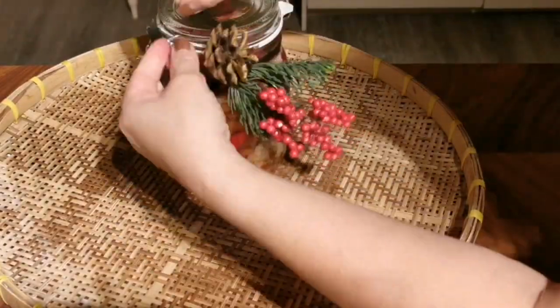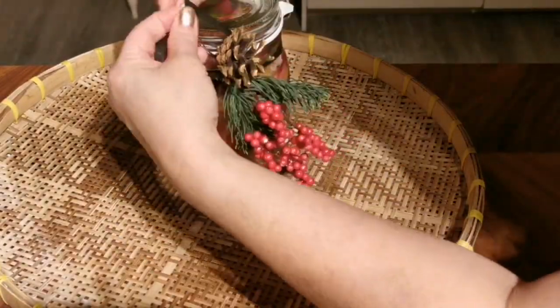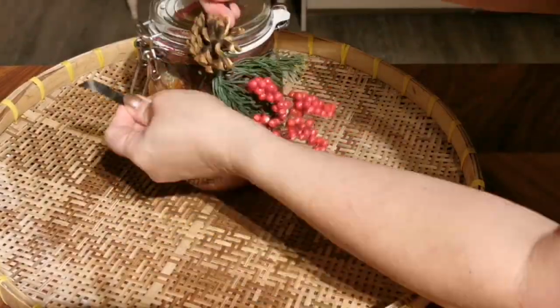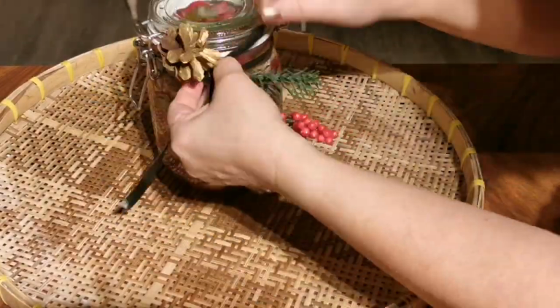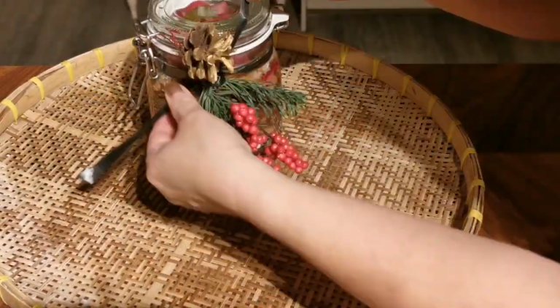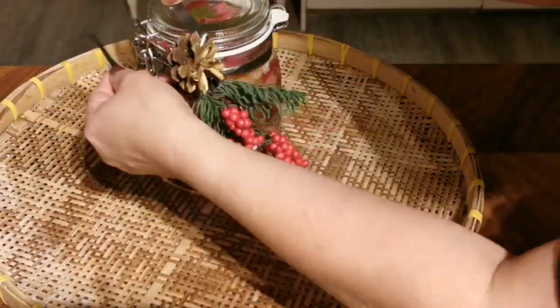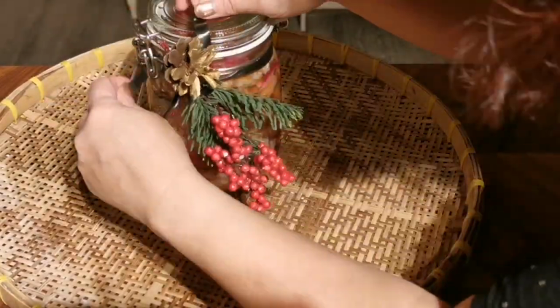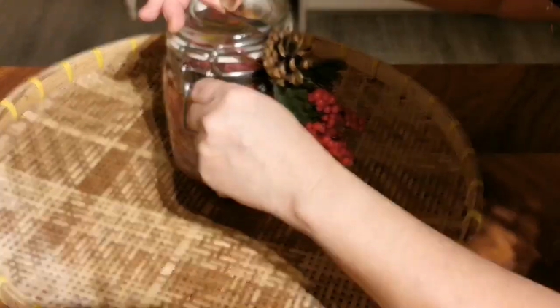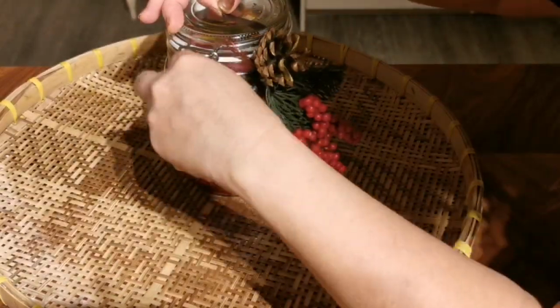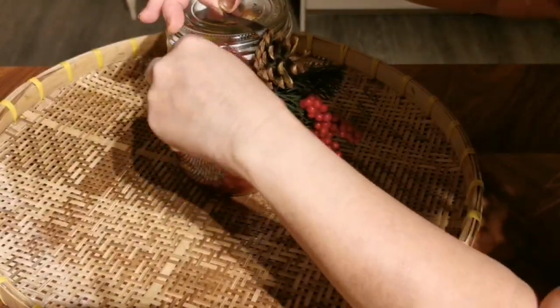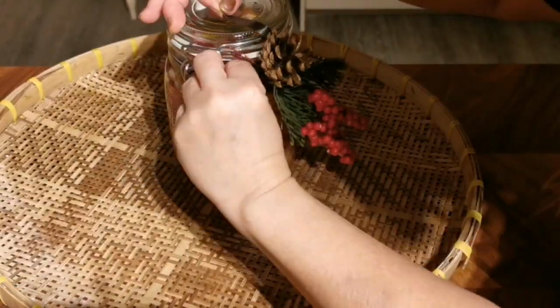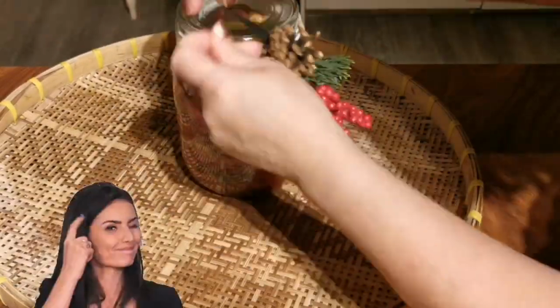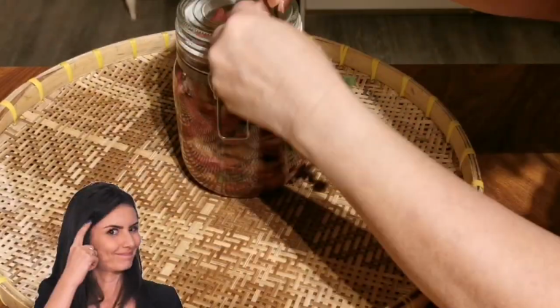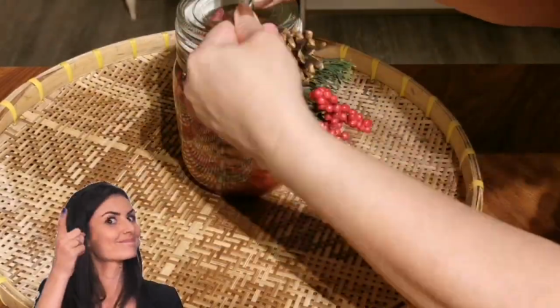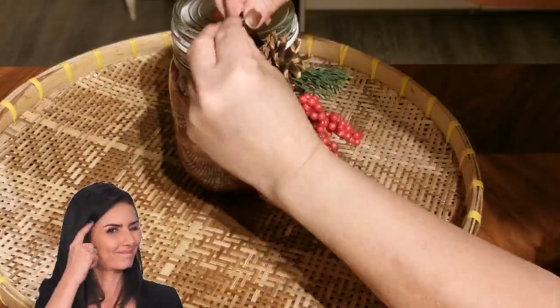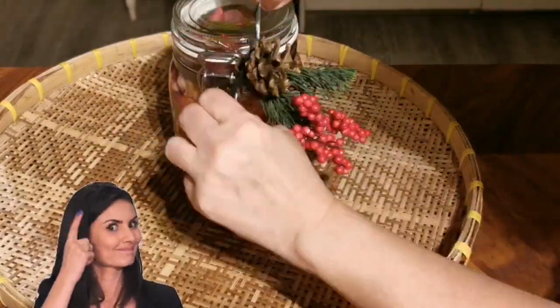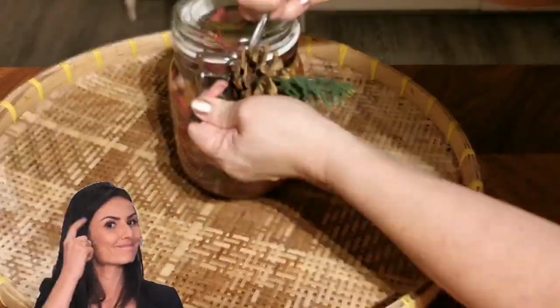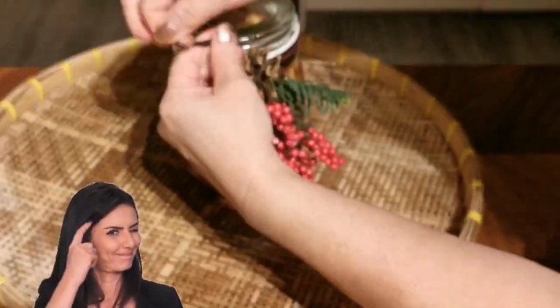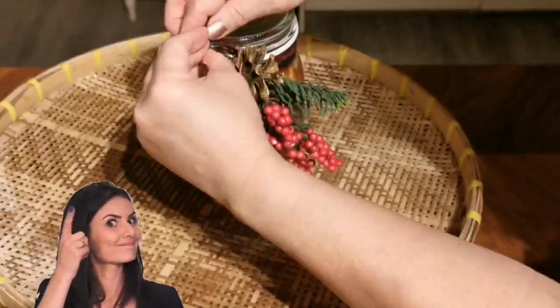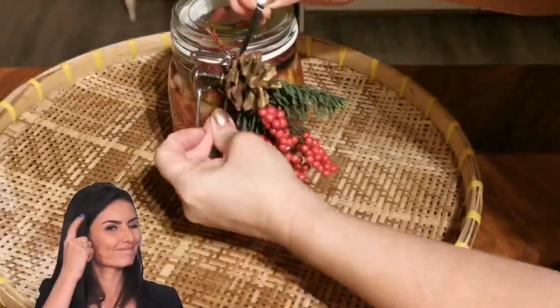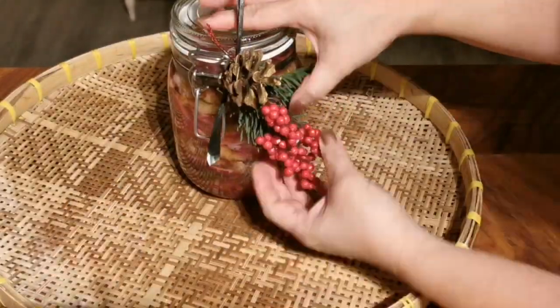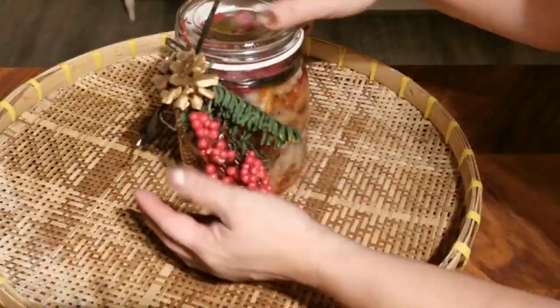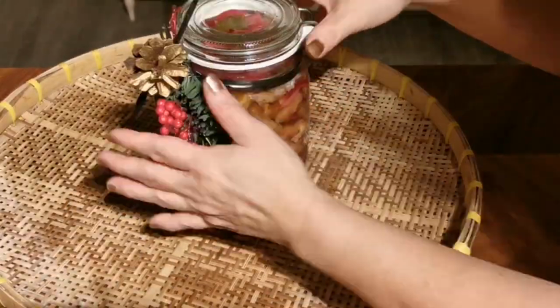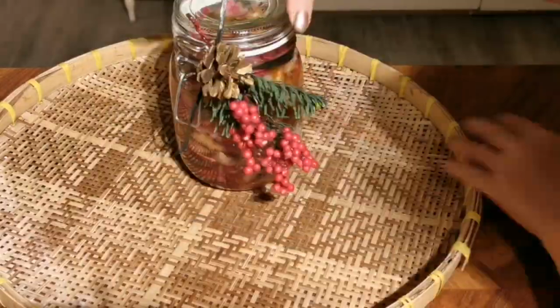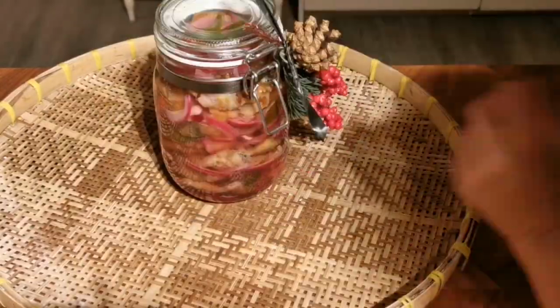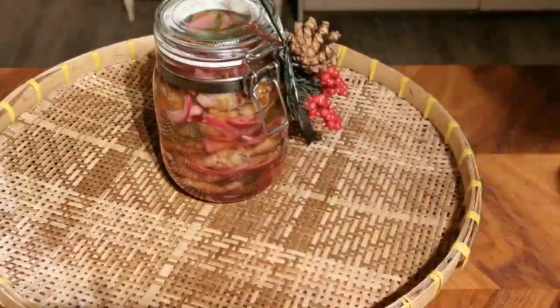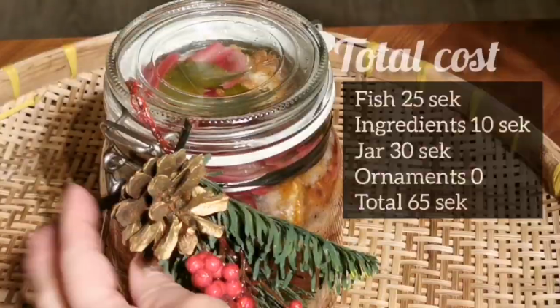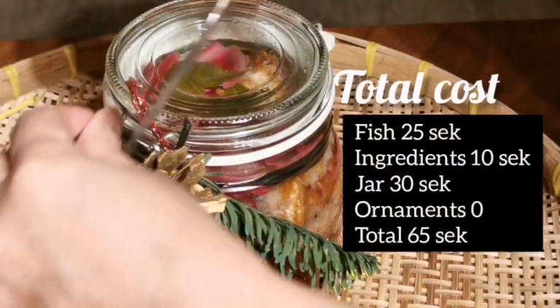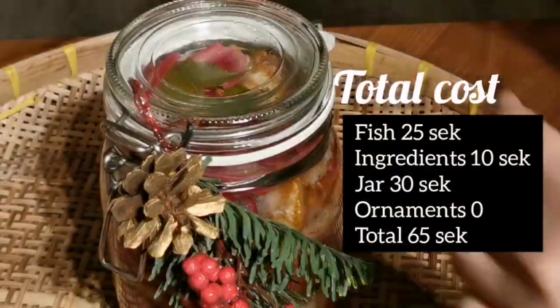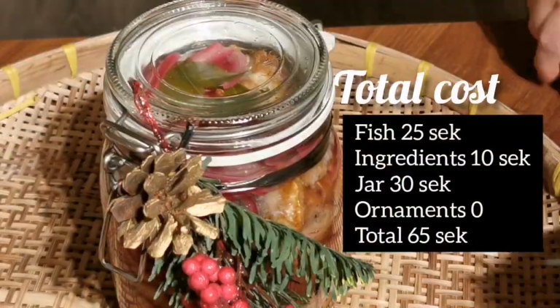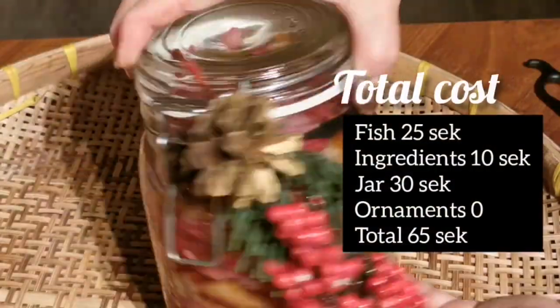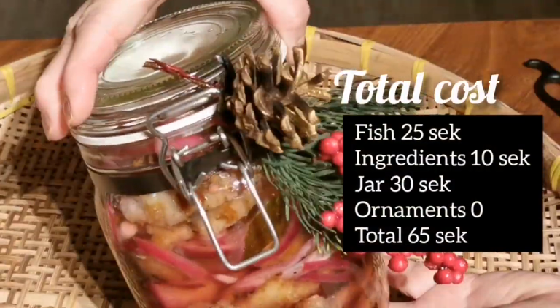So as you can see, decorating a jar need not cost a lot. Do you know the total cost of this amazing gift? Here it is.